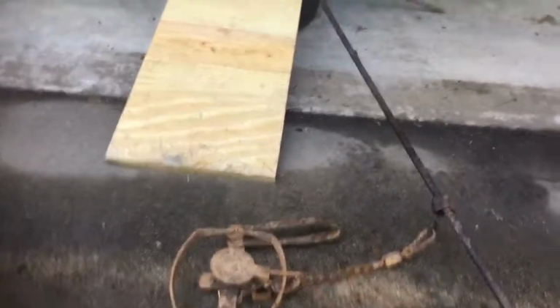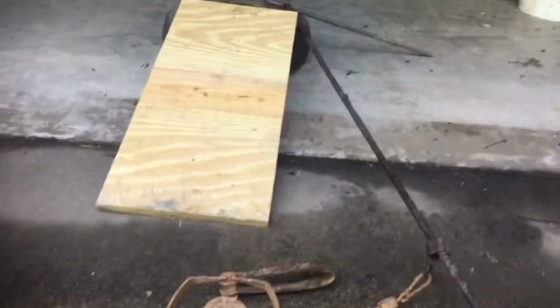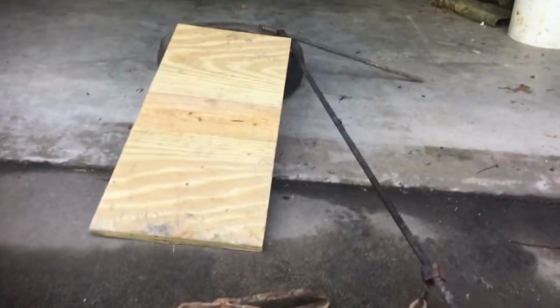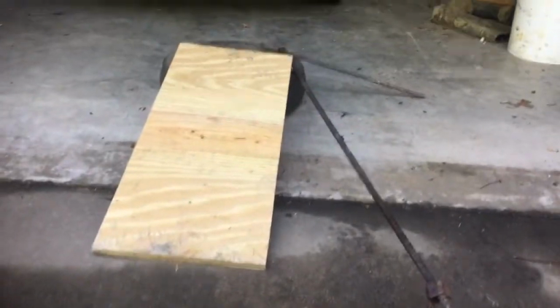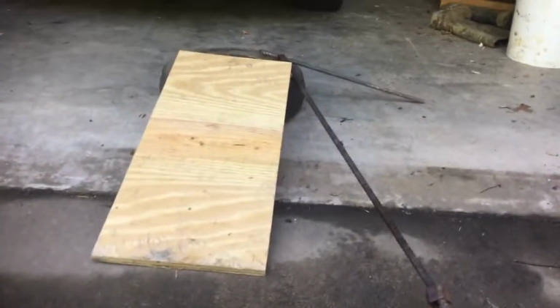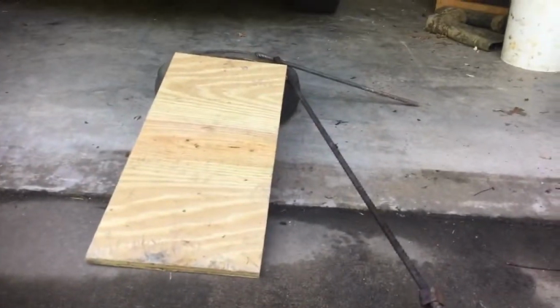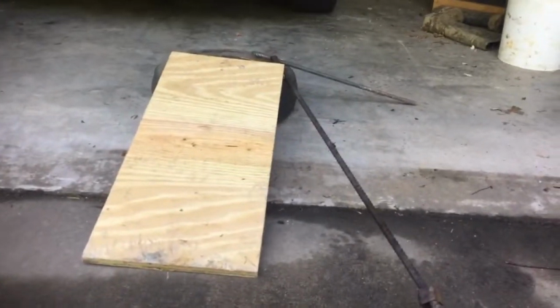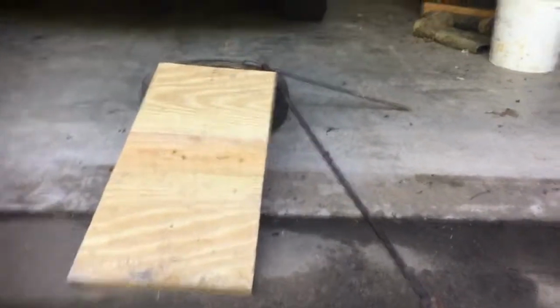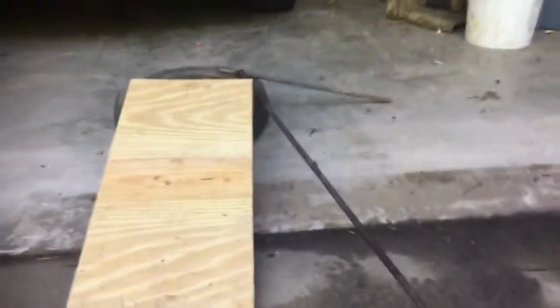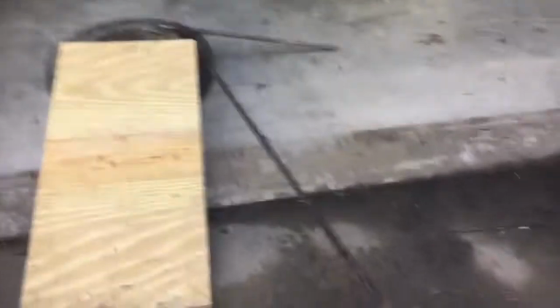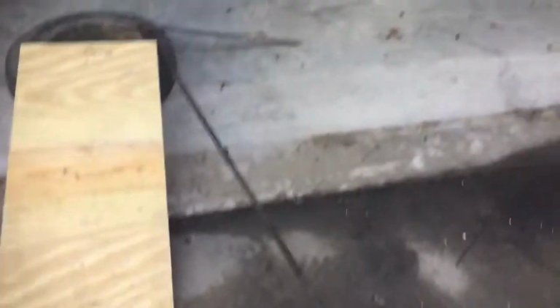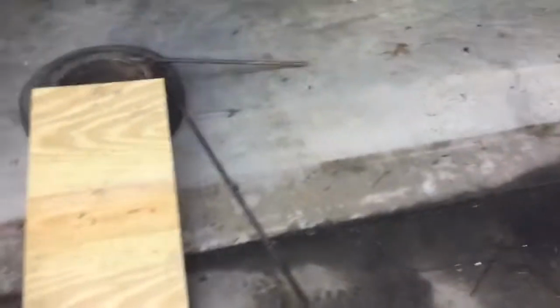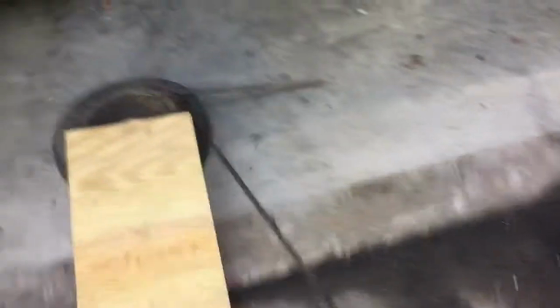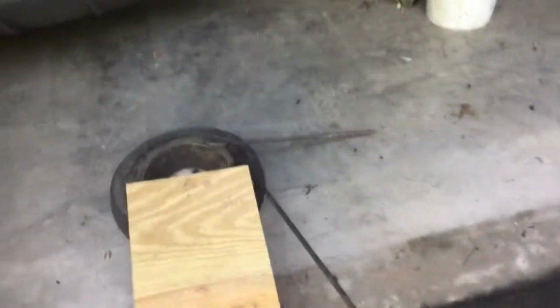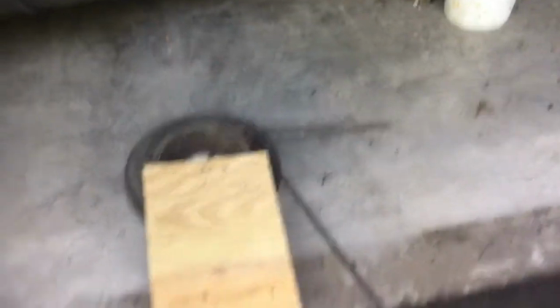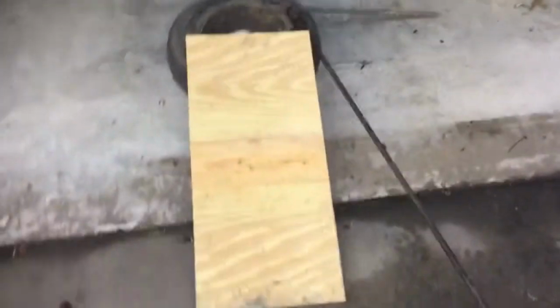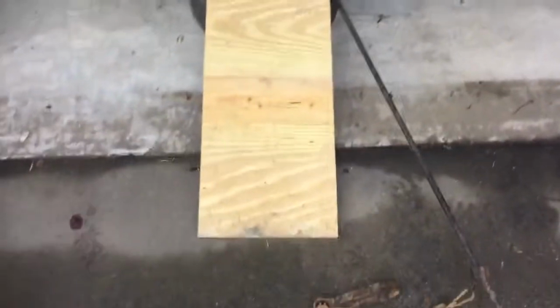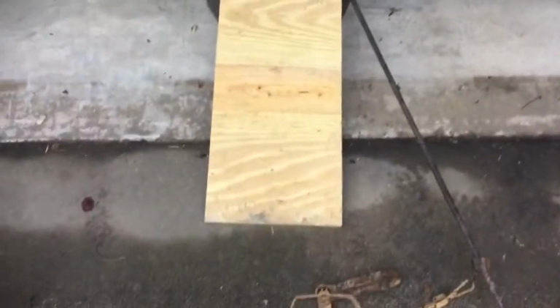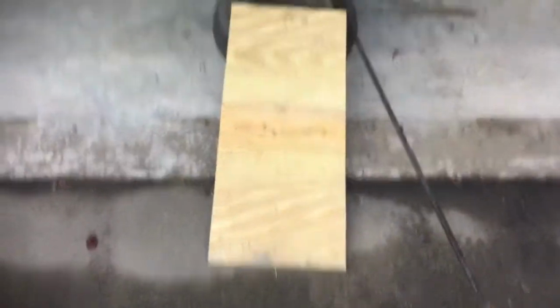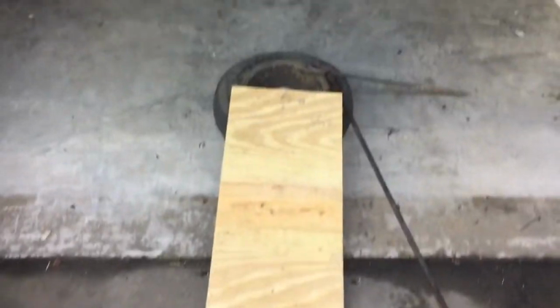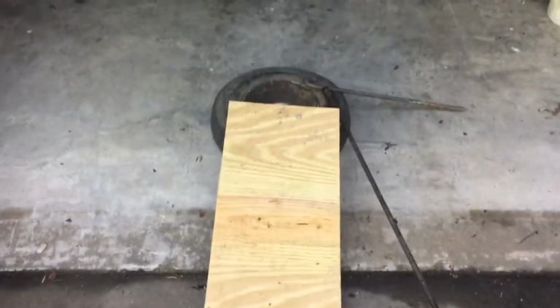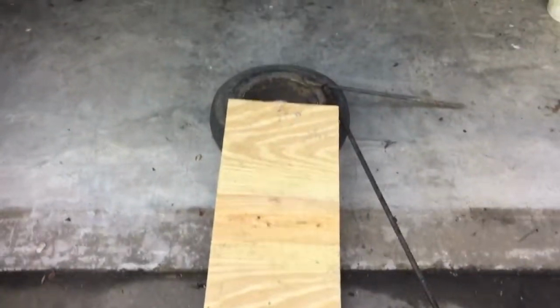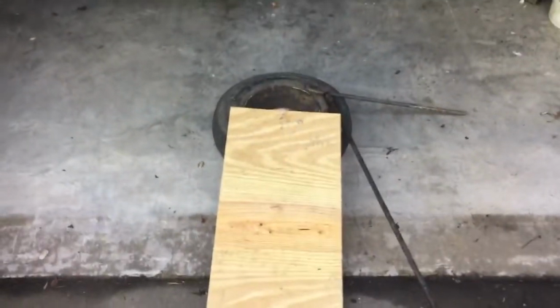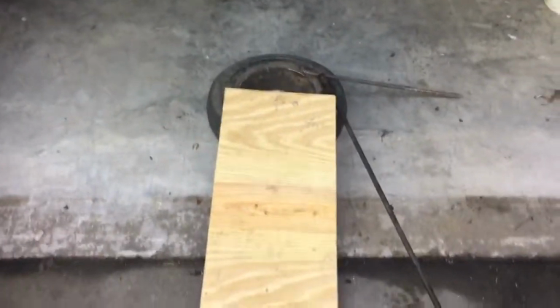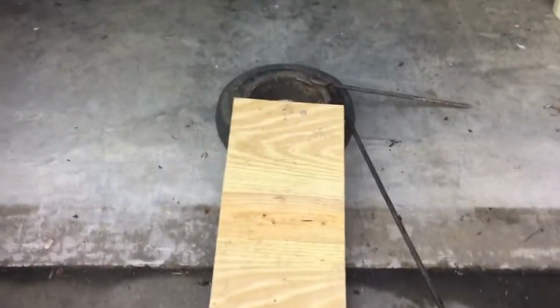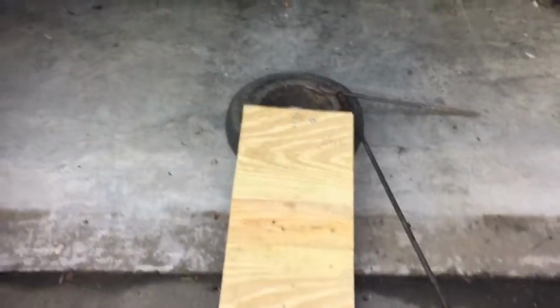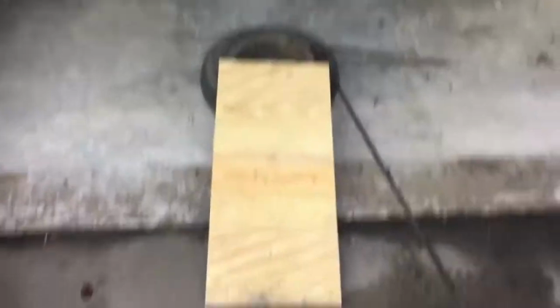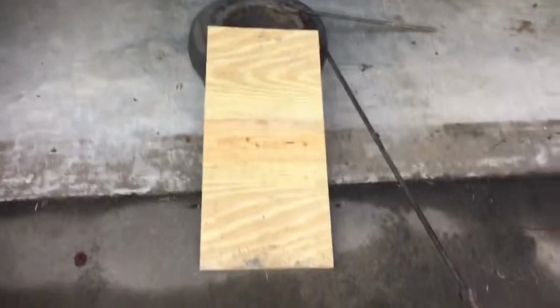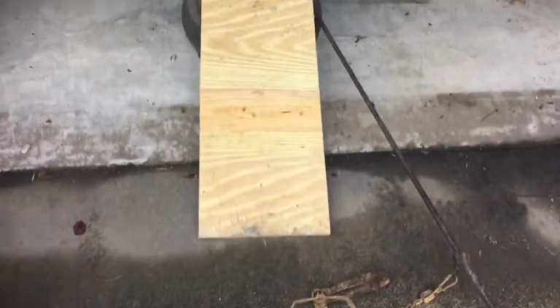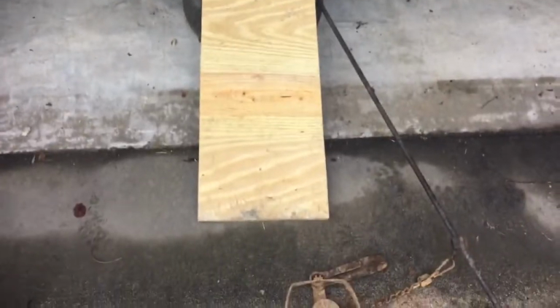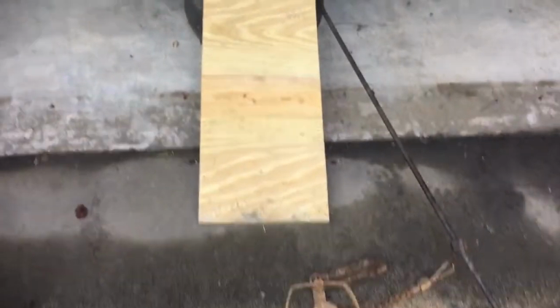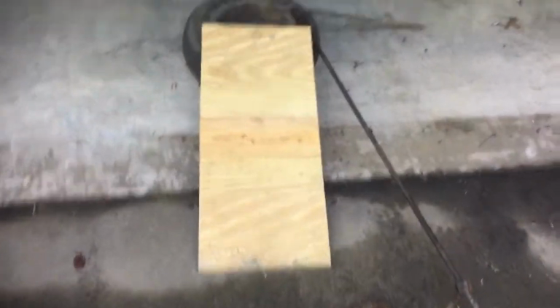Alright, here's how I set up my beaver footholds. You can imagine that's our slide coming down. I'm doing this in my garage, just kind of bear with me.